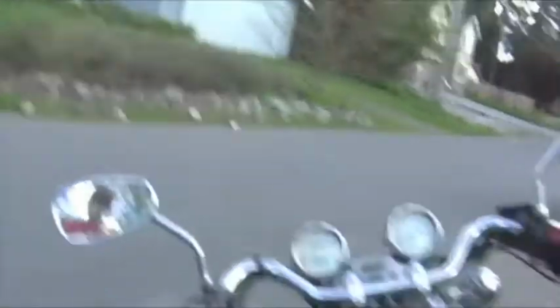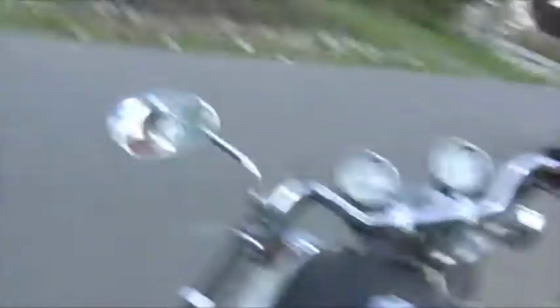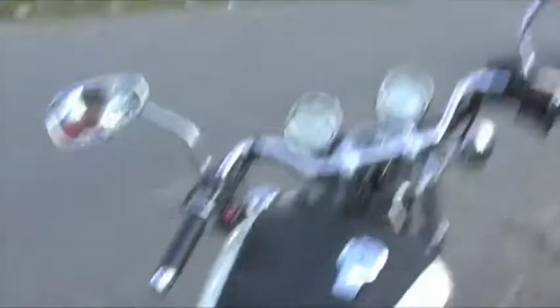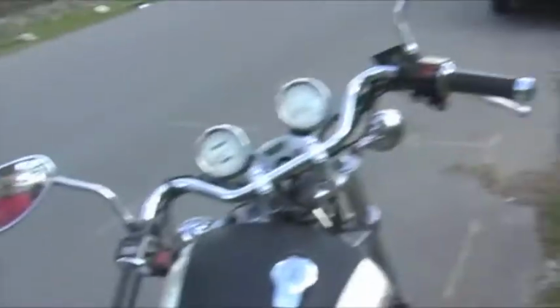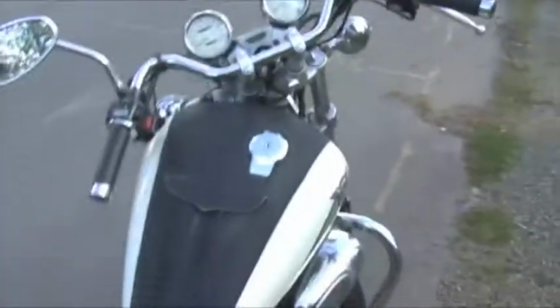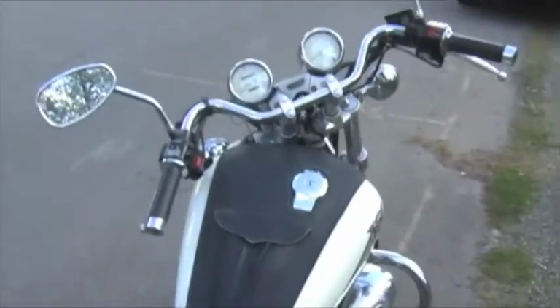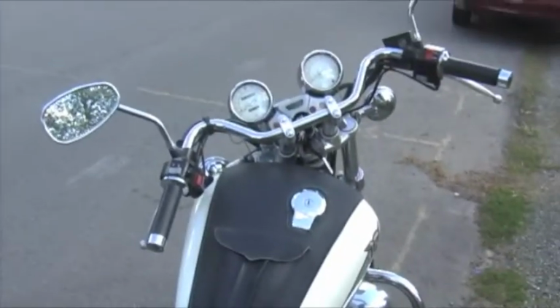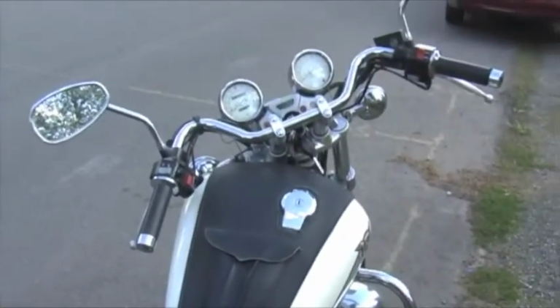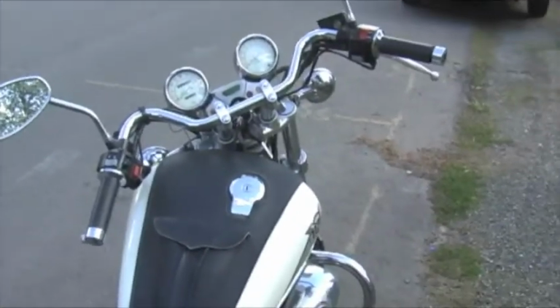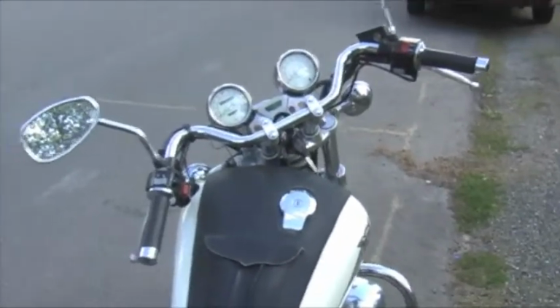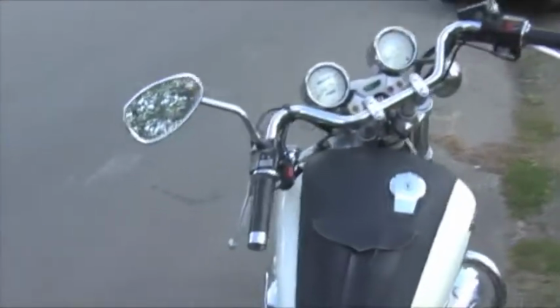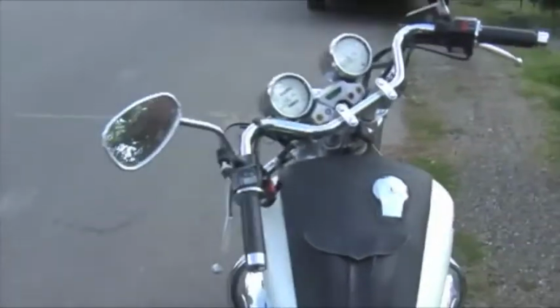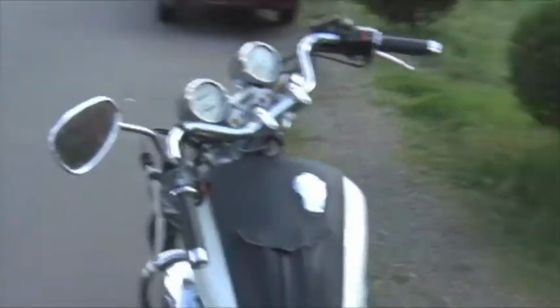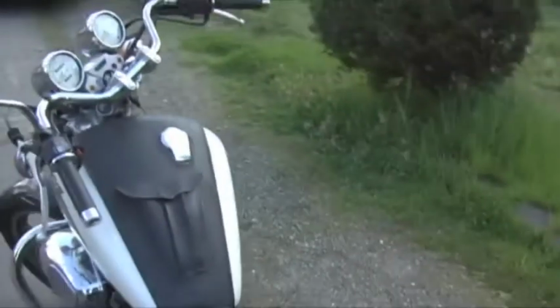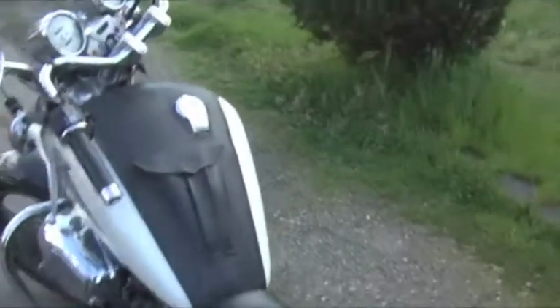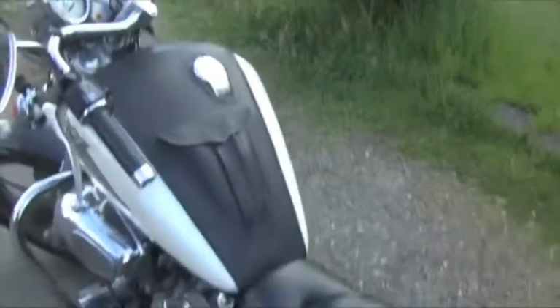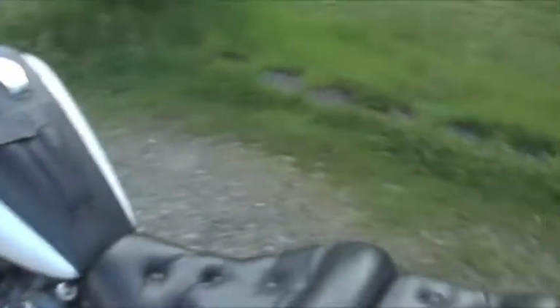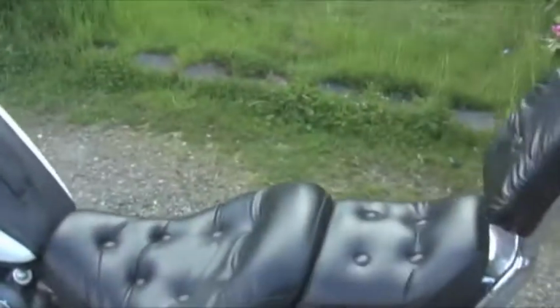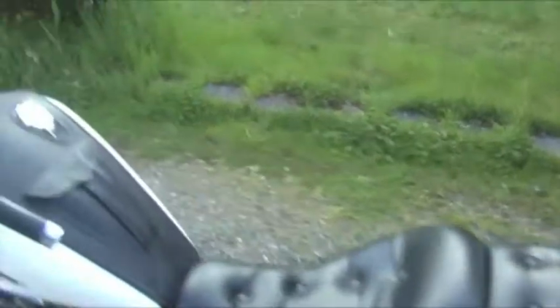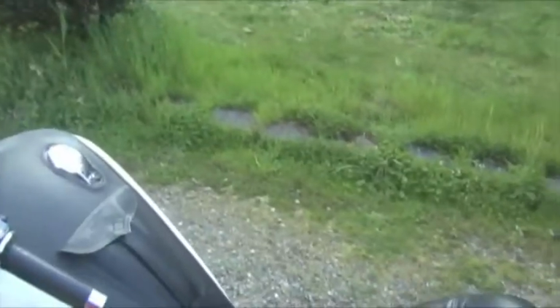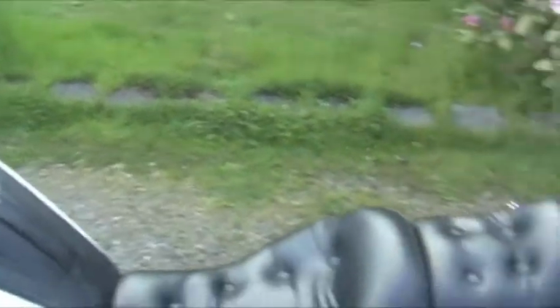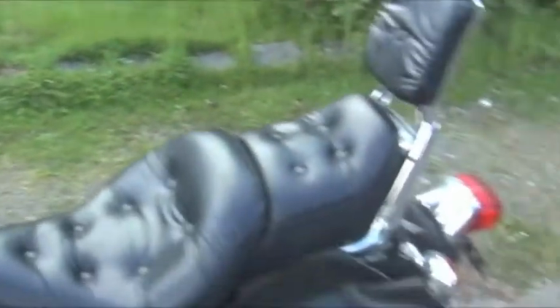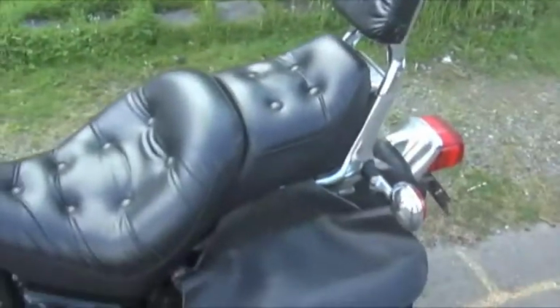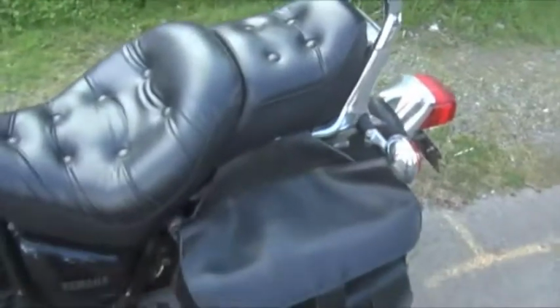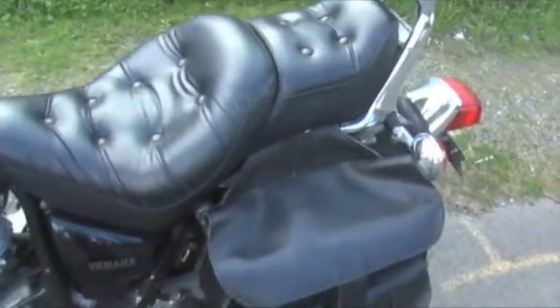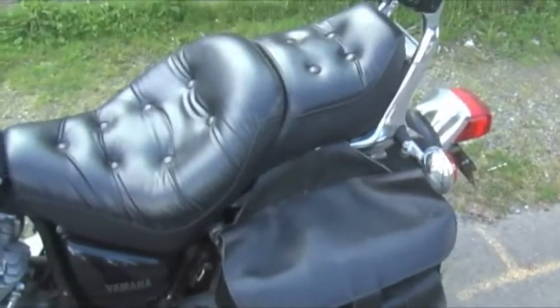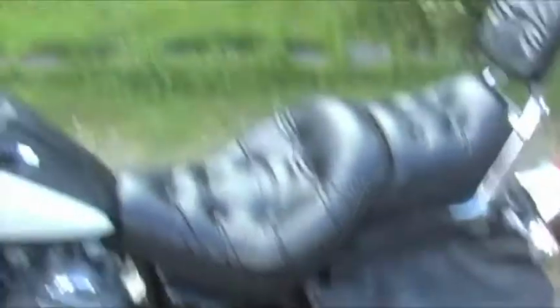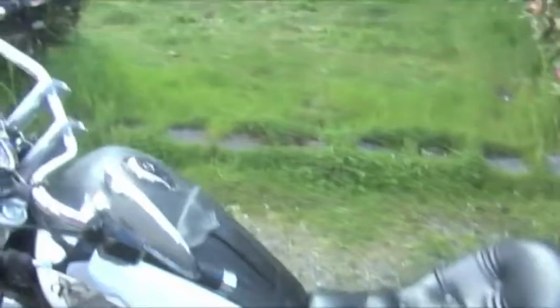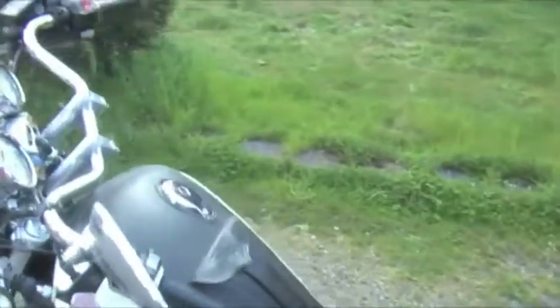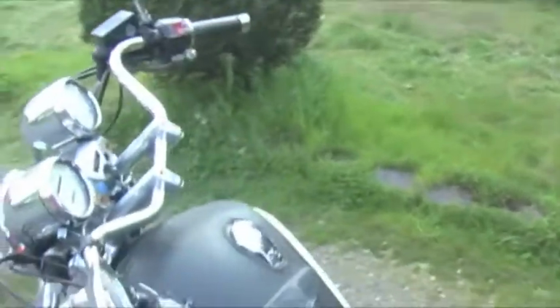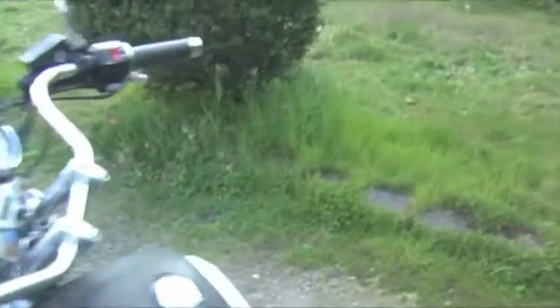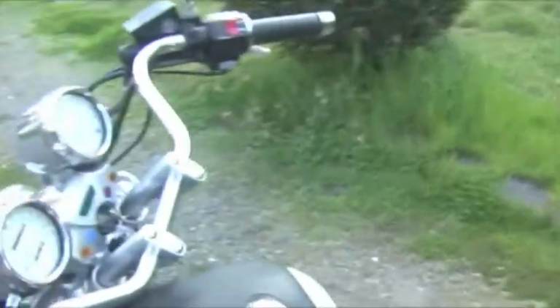Starts up really well every time I've used it. I did have some charging problems, but I replaced the alternator, the rectifier regulator, and it's been working great ever since. I haven't even needed a battery tender.